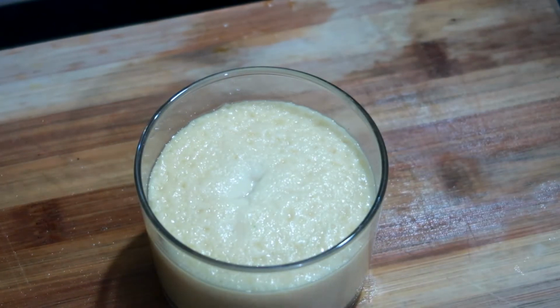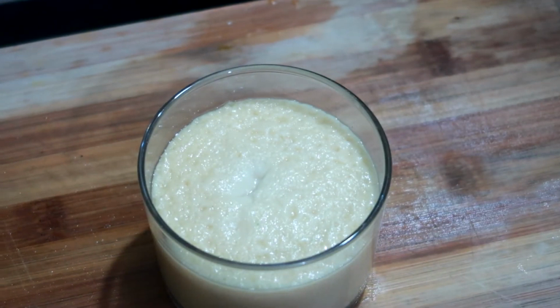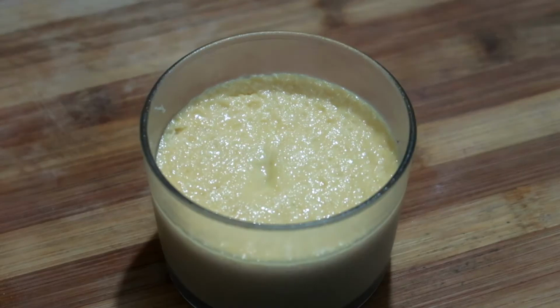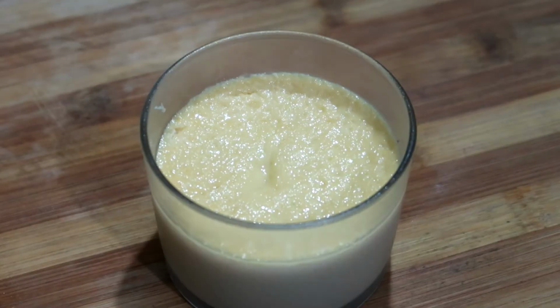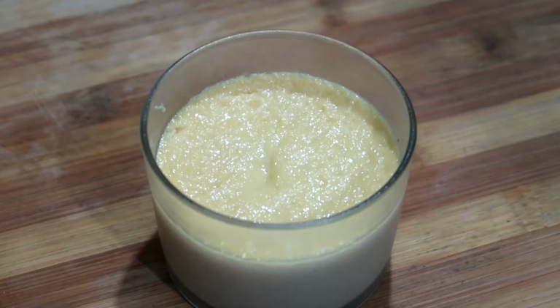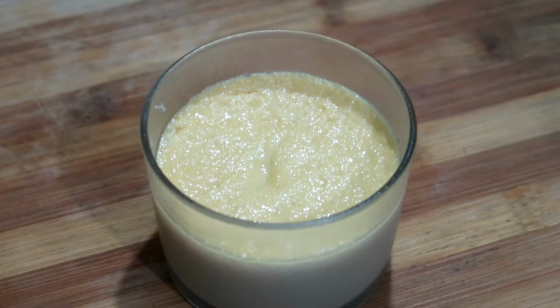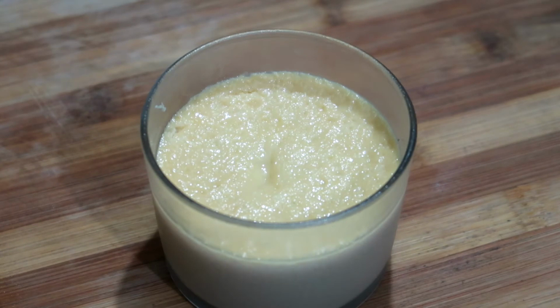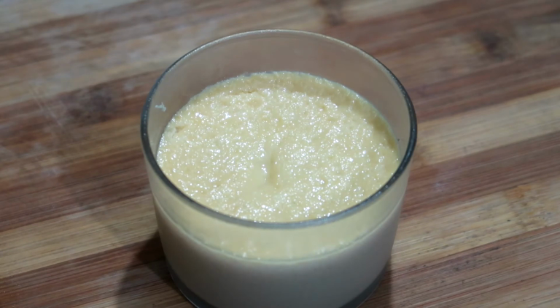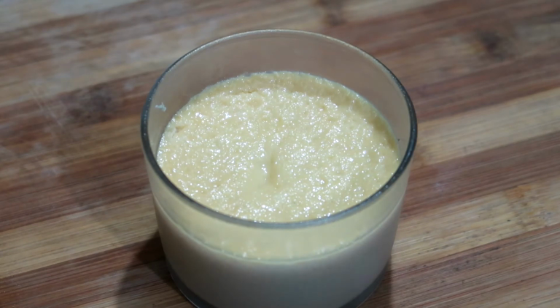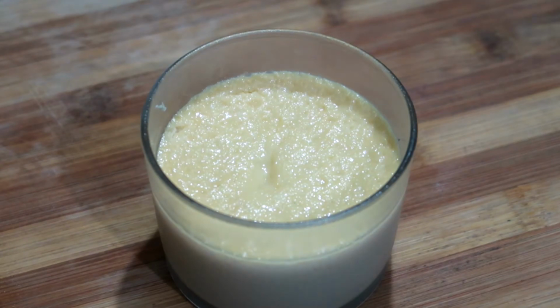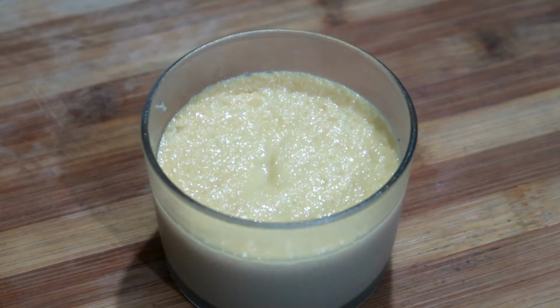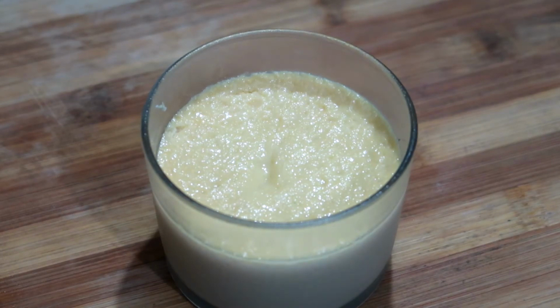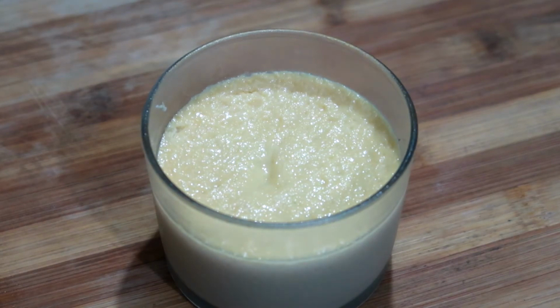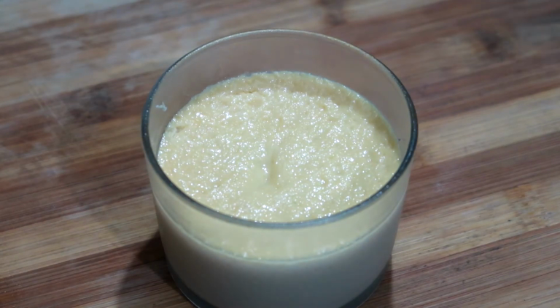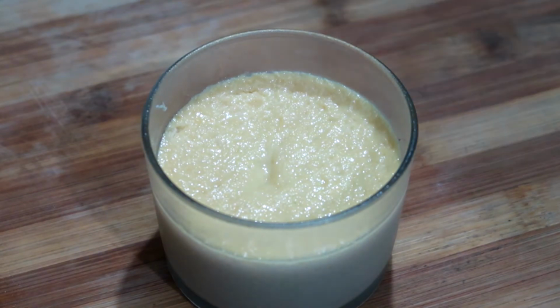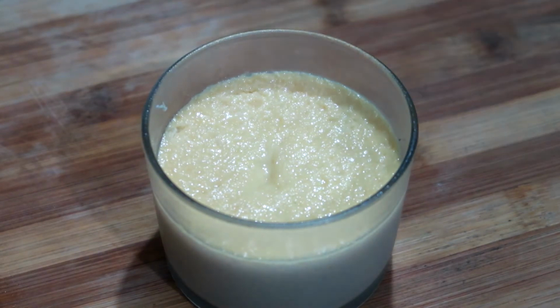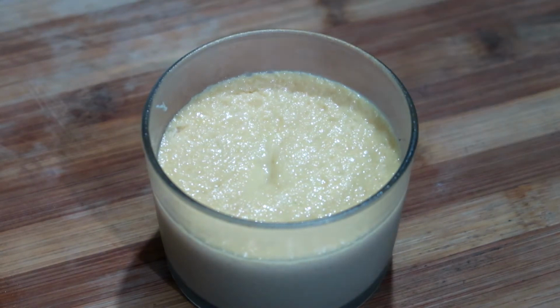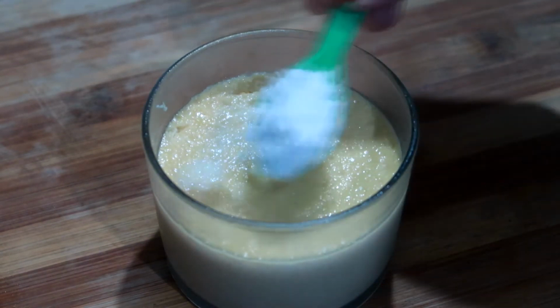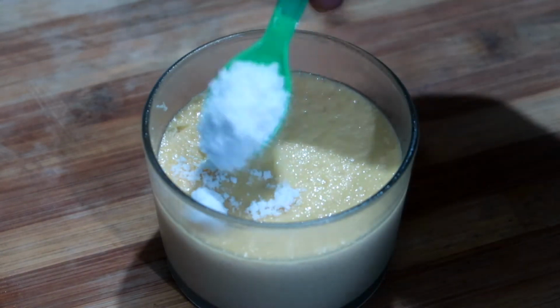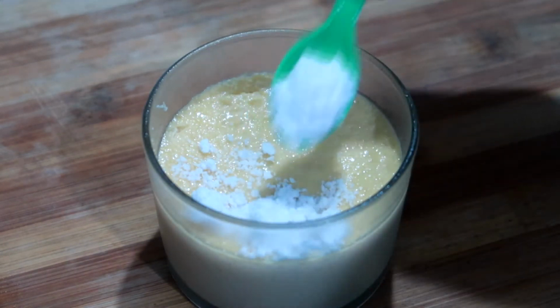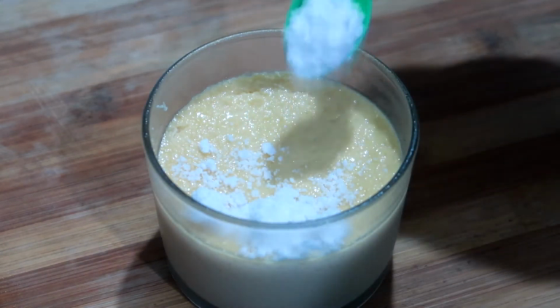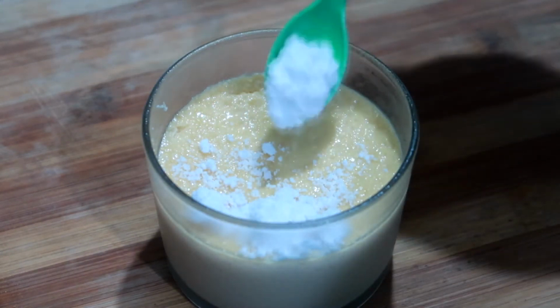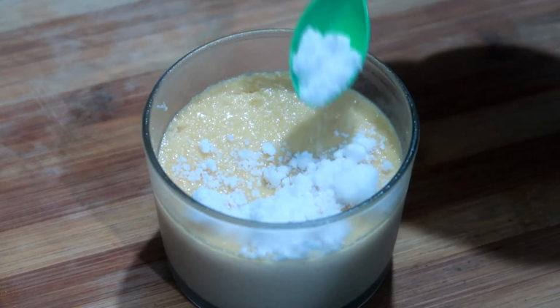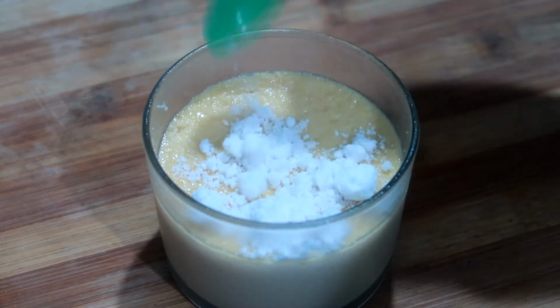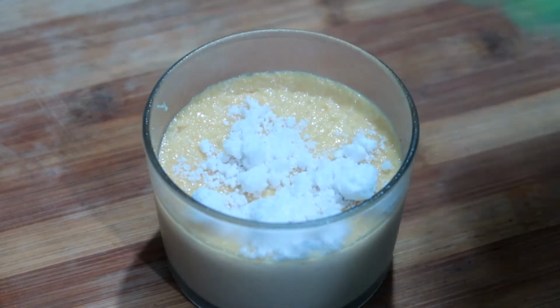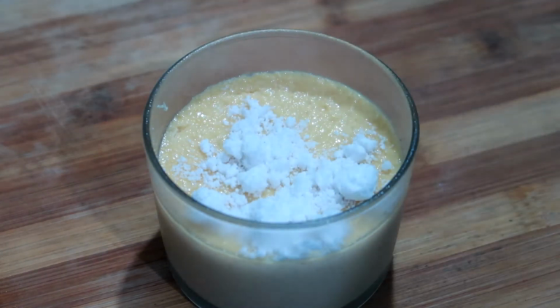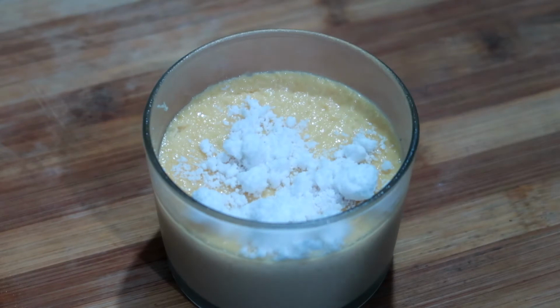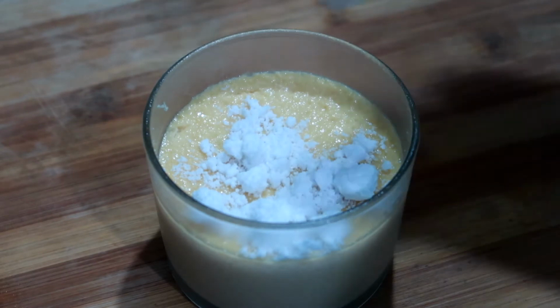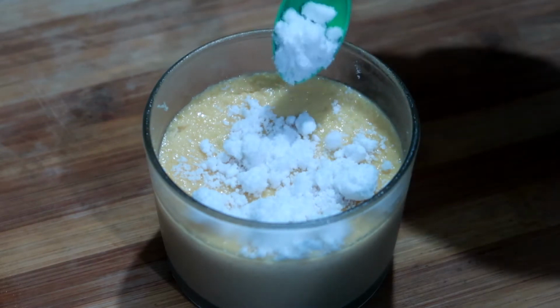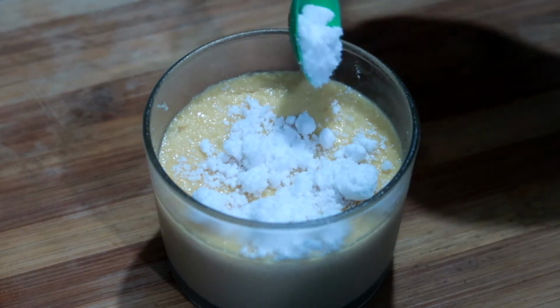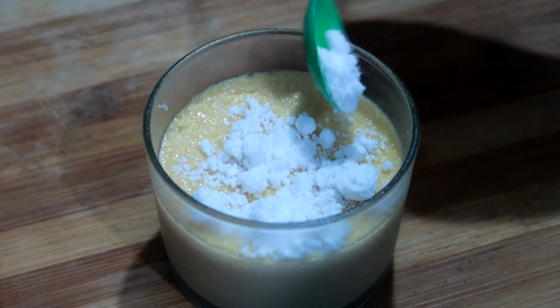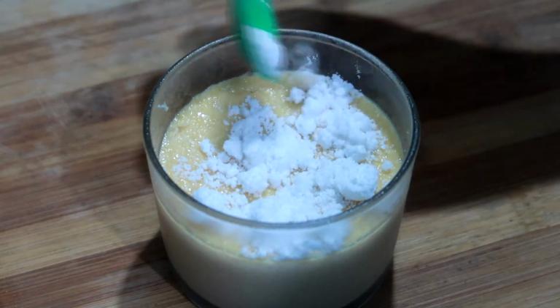We will refrigerate it for 2 hours. After 2 hours, we will add the sugar on top. It will be very cold by then.